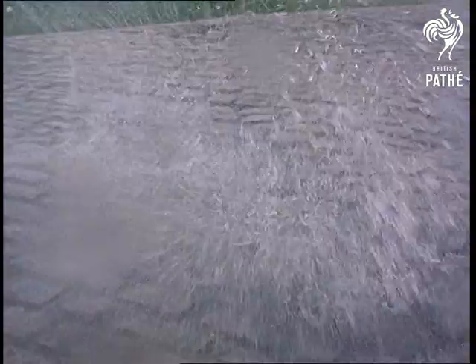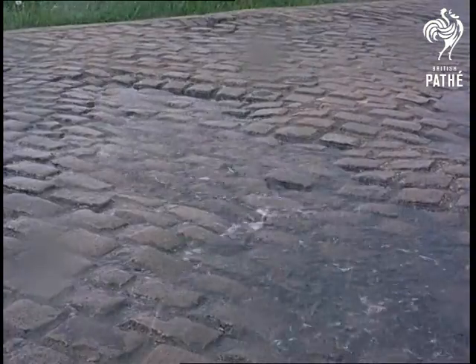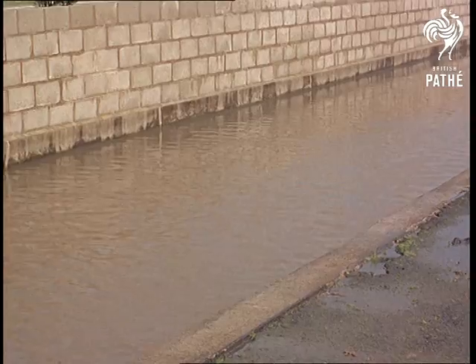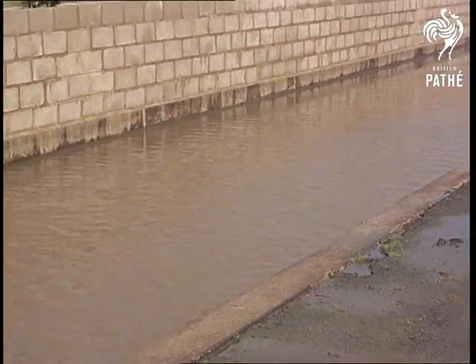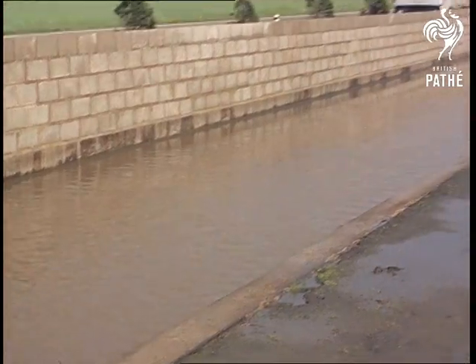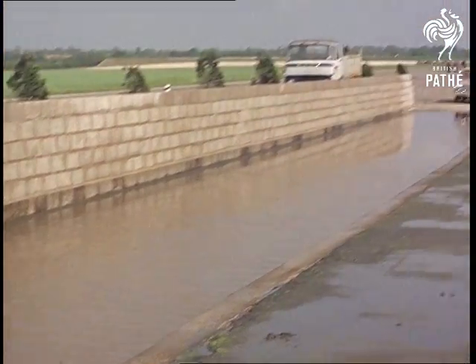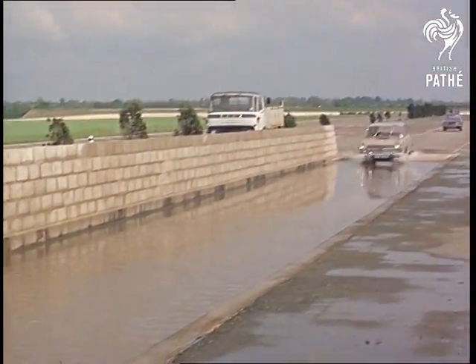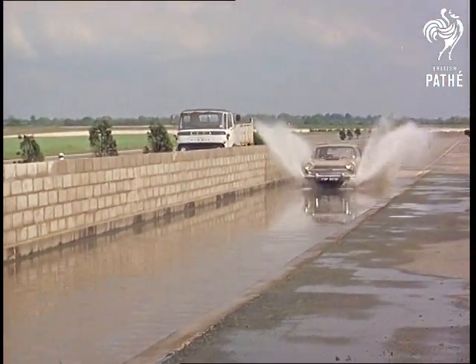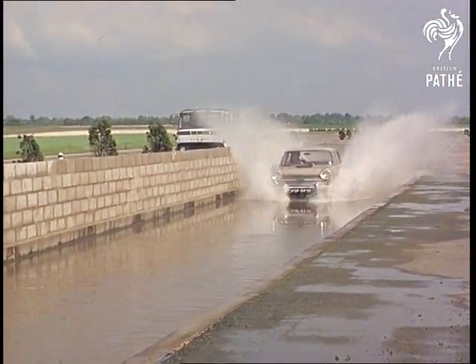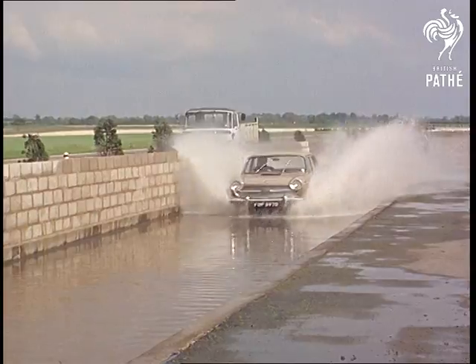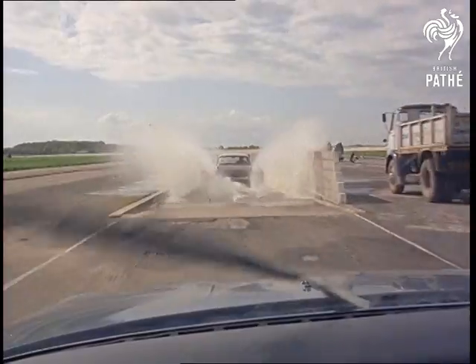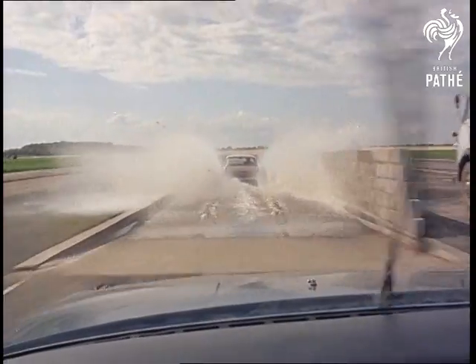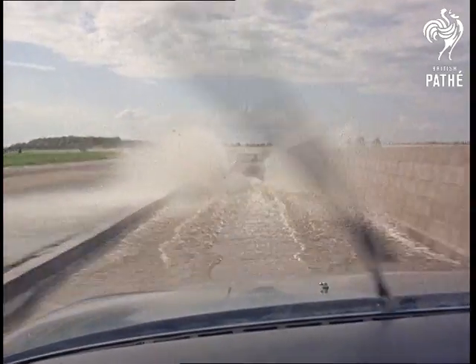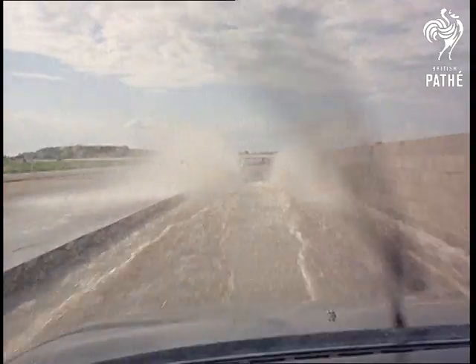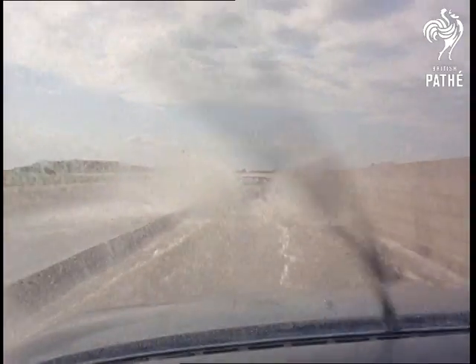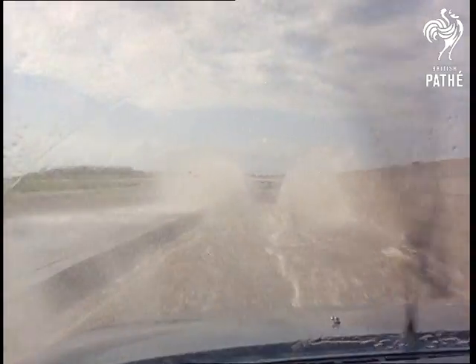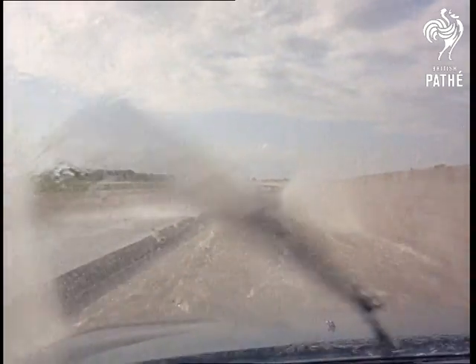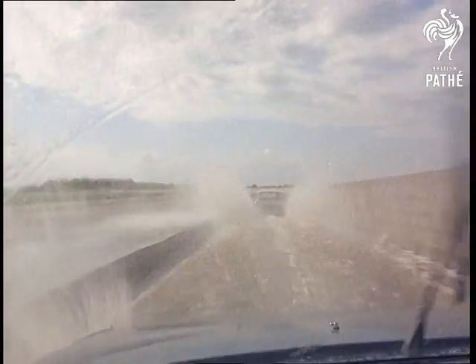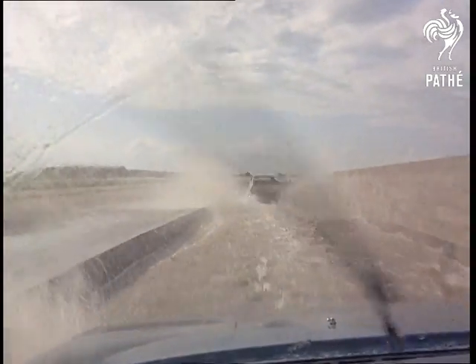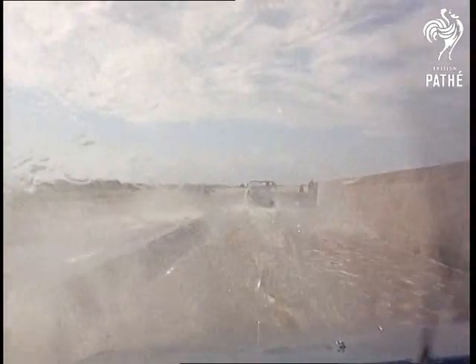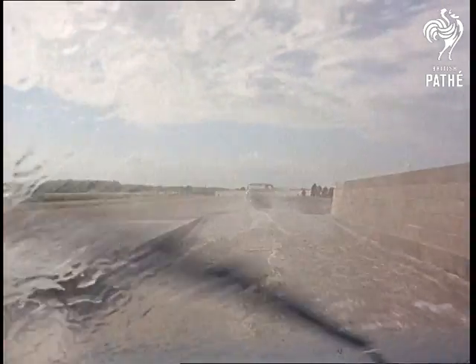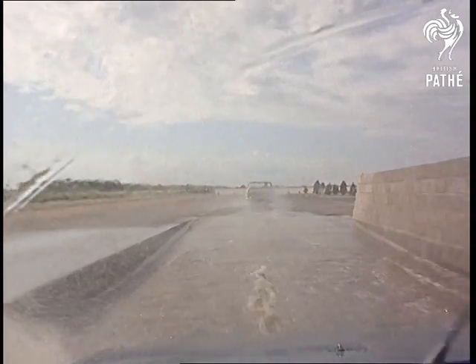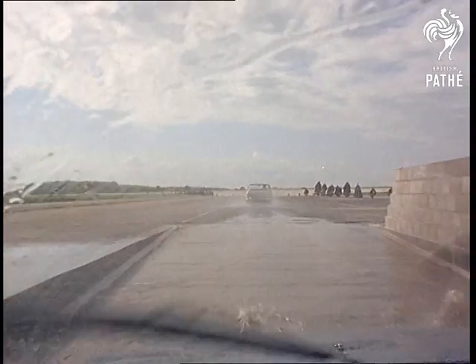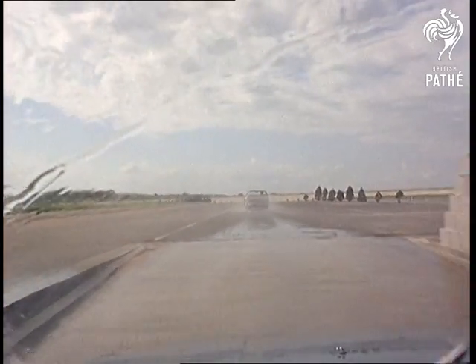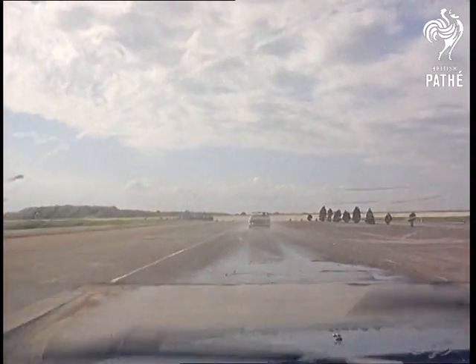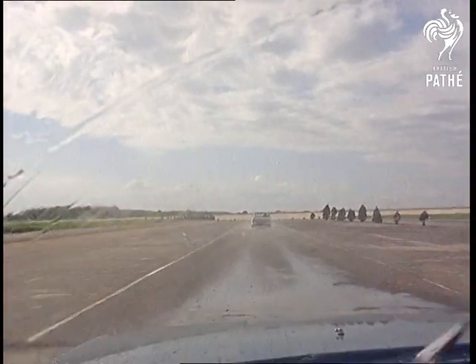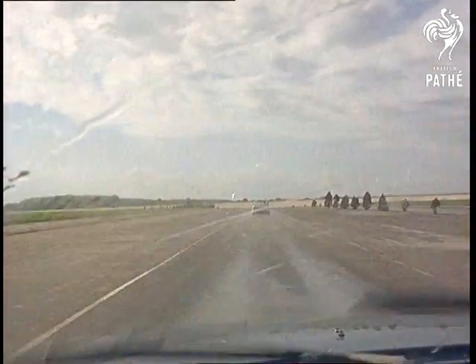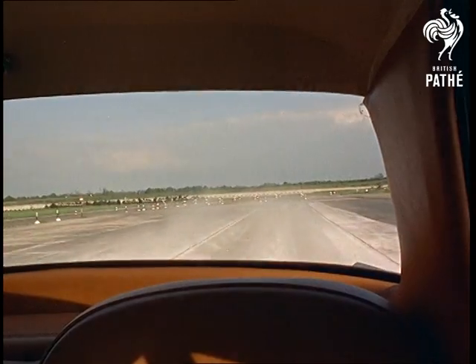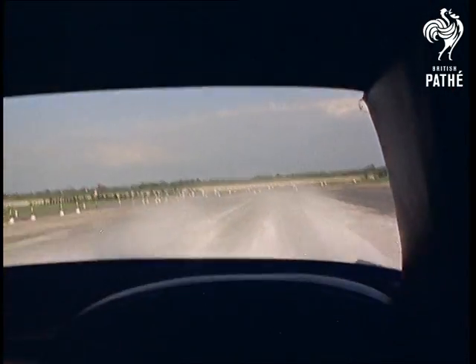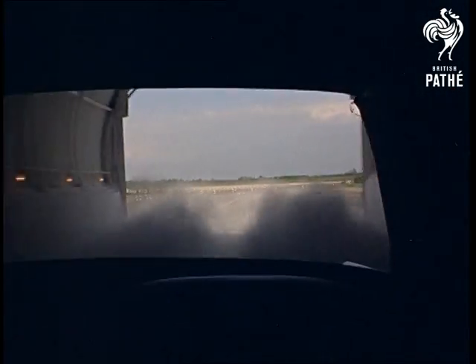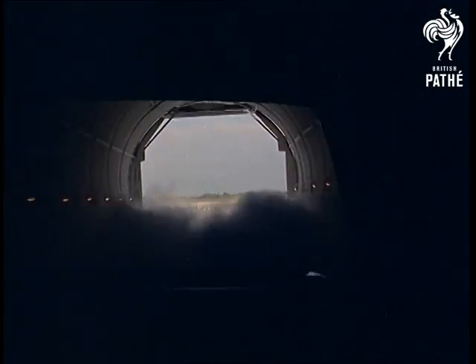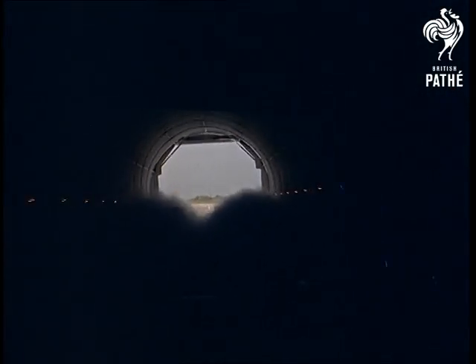Wet-weather roads may be commonplace in Britain, but the men at Mara are export-minded too, so a British saloon model must be able to withstand the odd monsoon or the occasional dust storm.